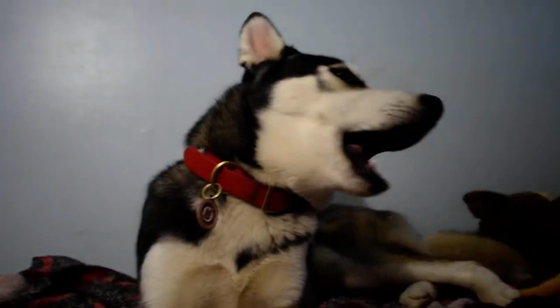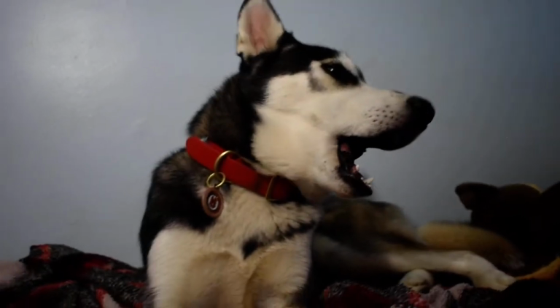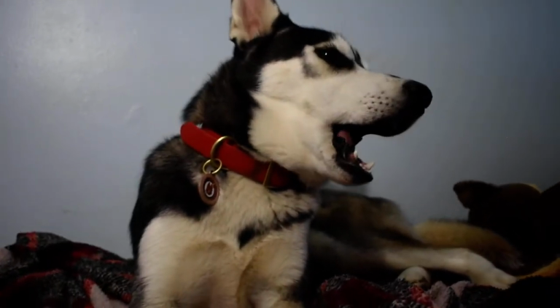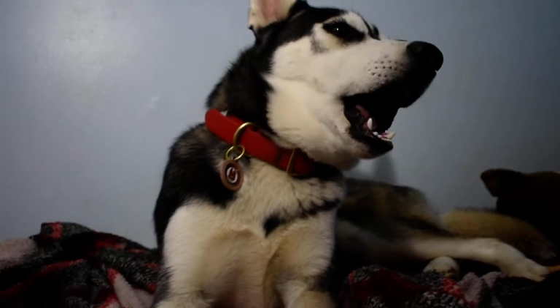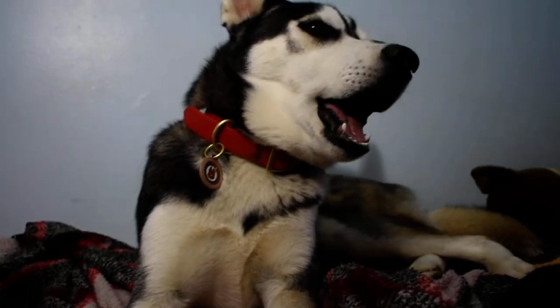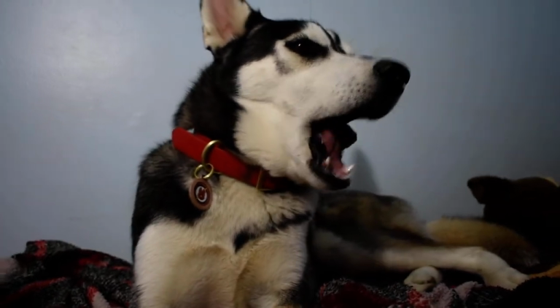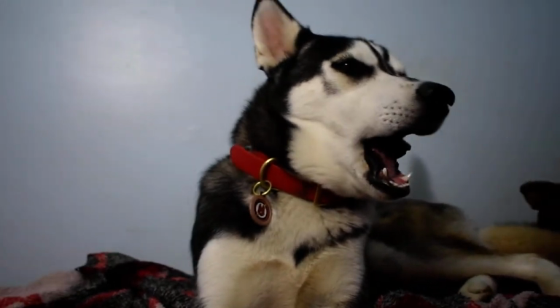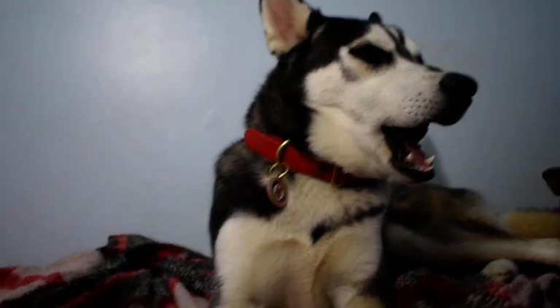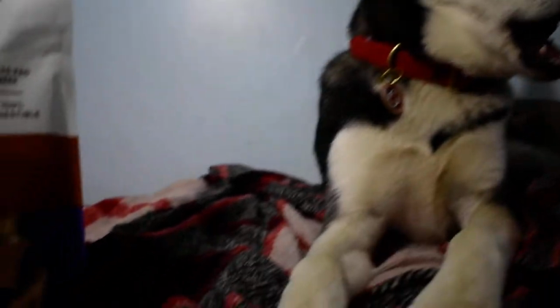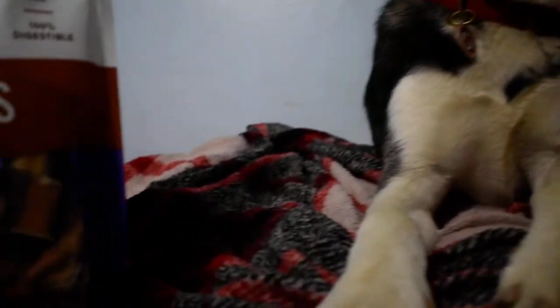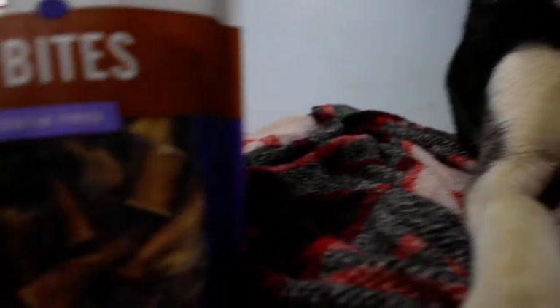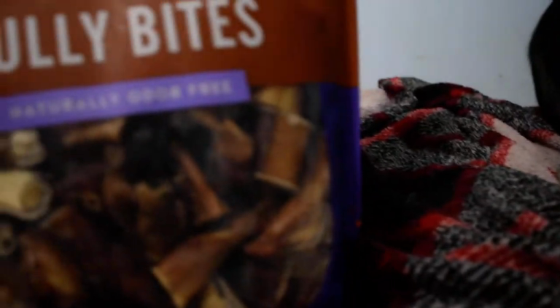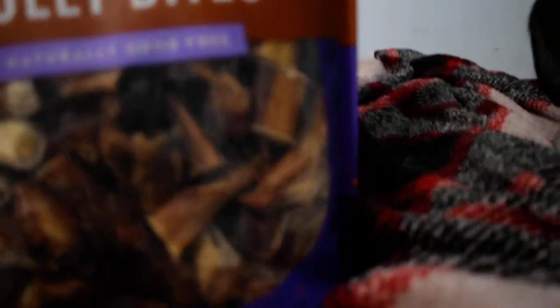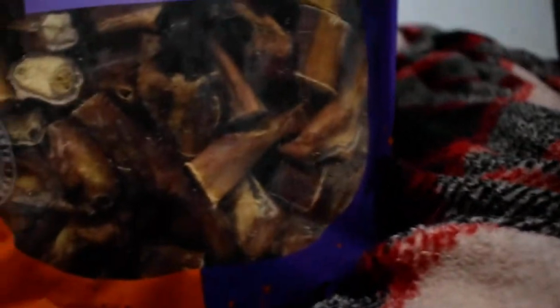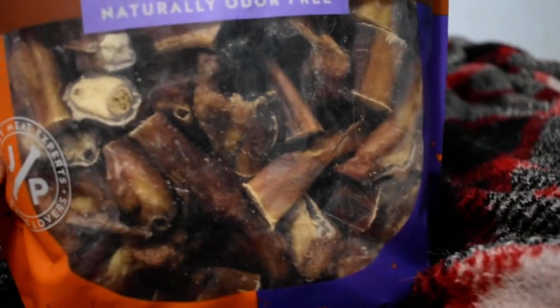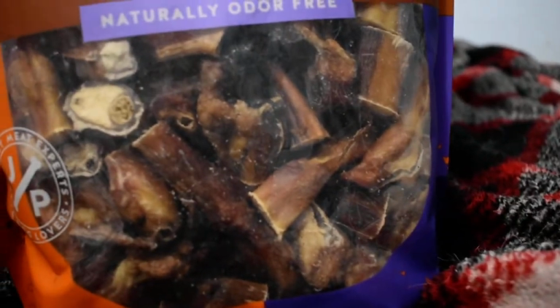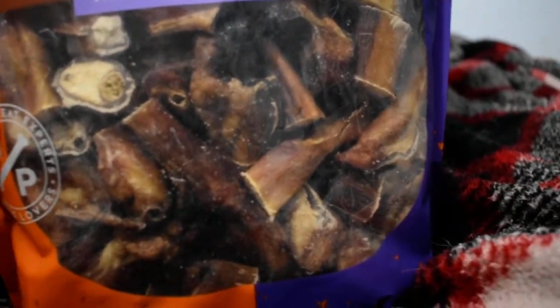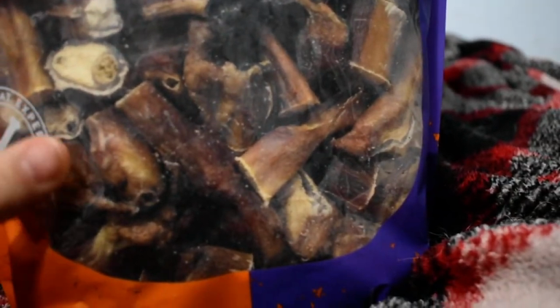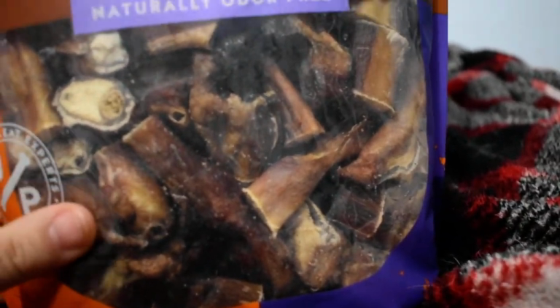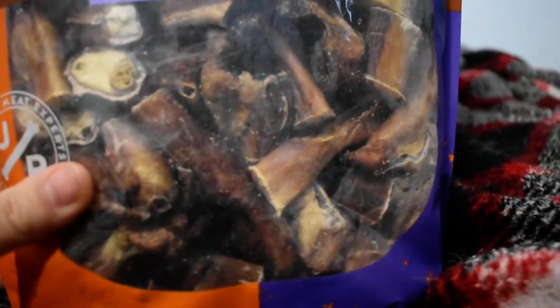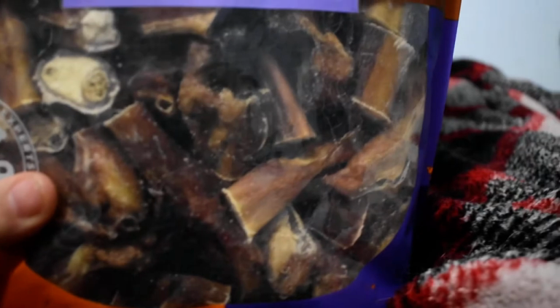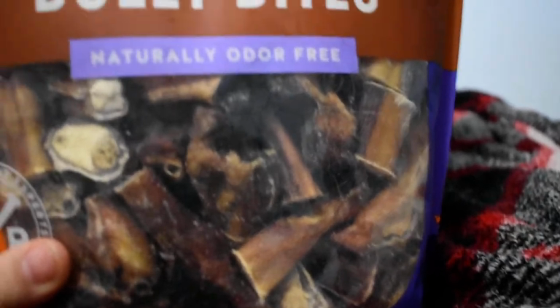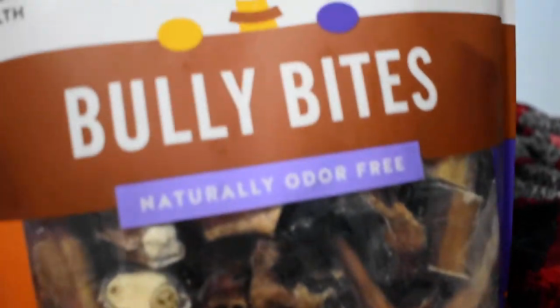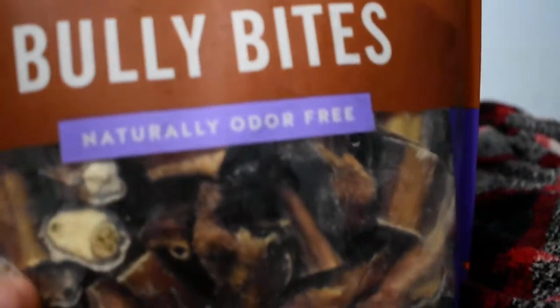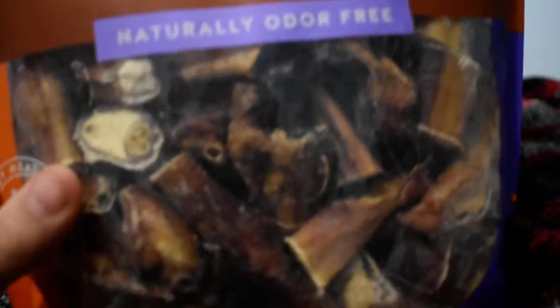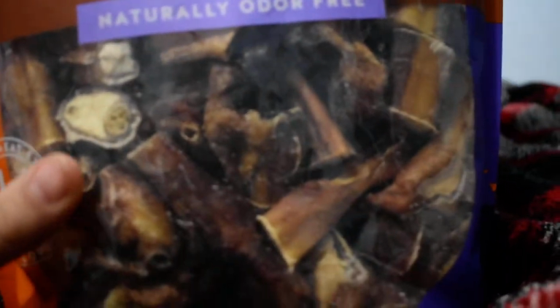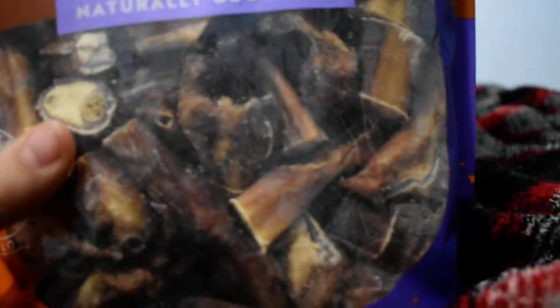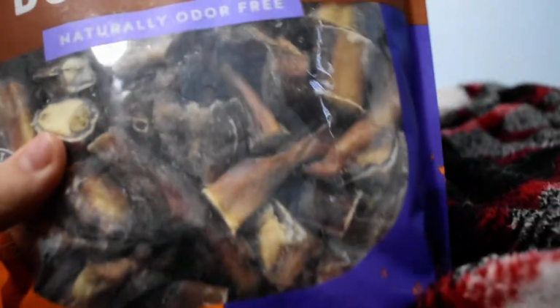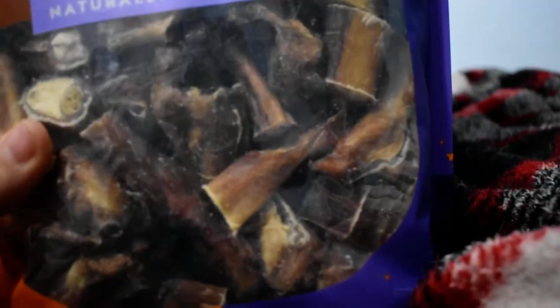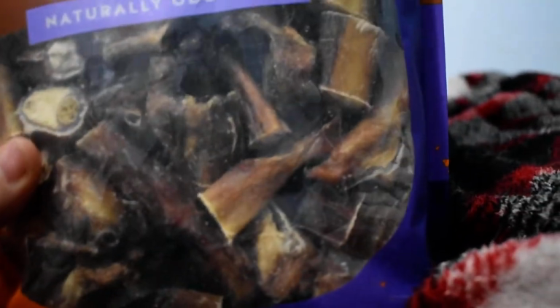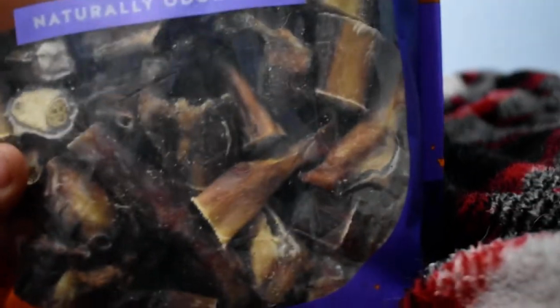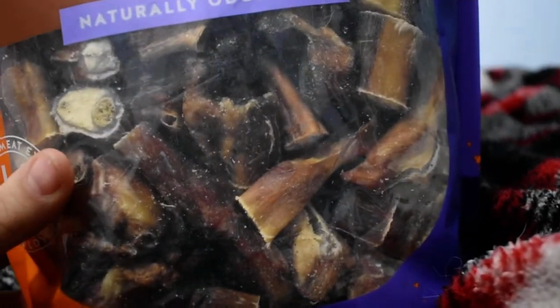The dogs really love these, and if you have a smaller sized dog these would be great for them too. Medium, small, and petite dogs are recommended for these.